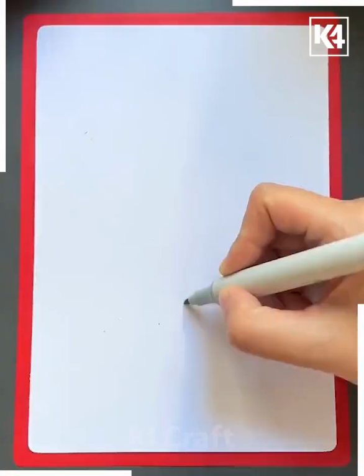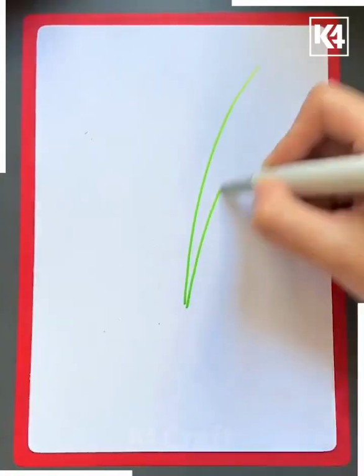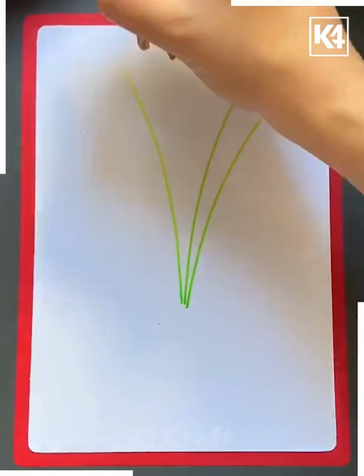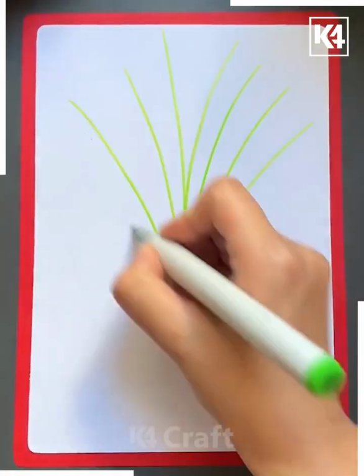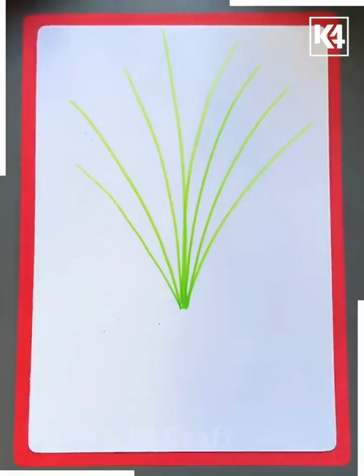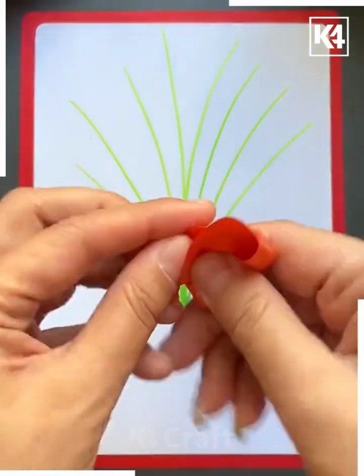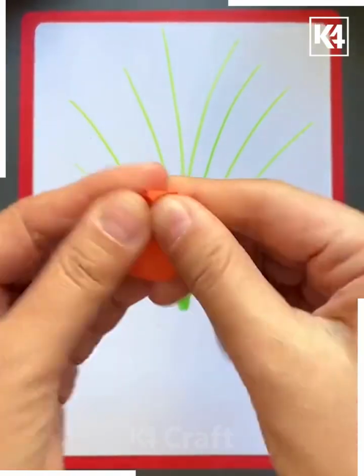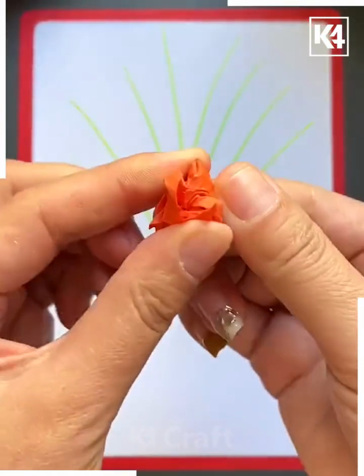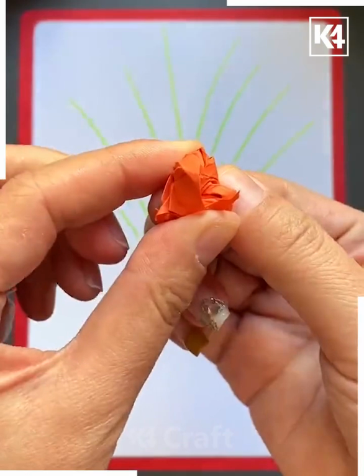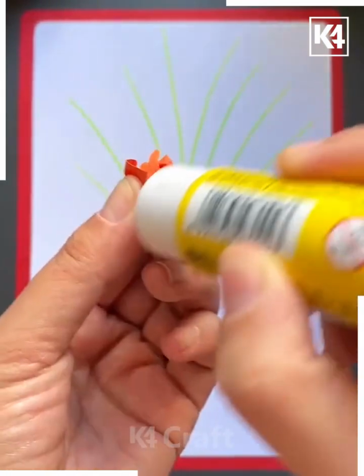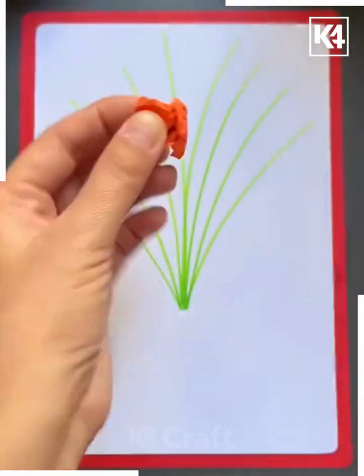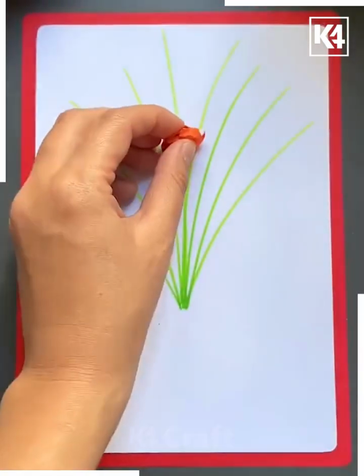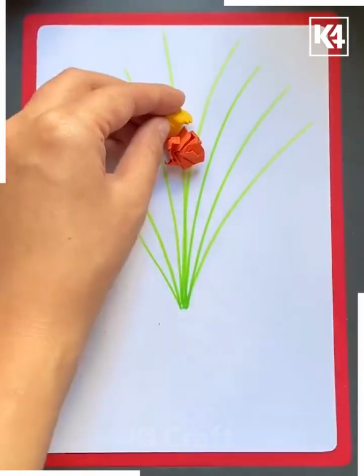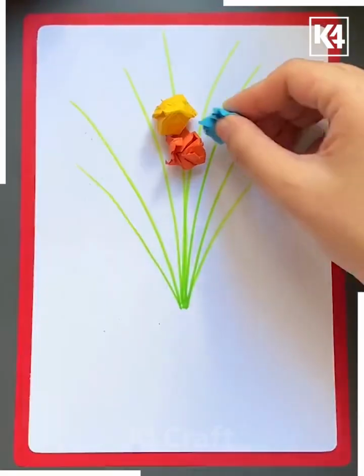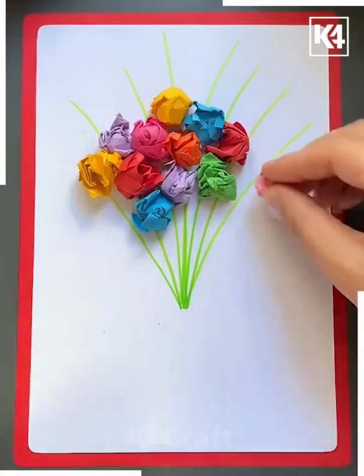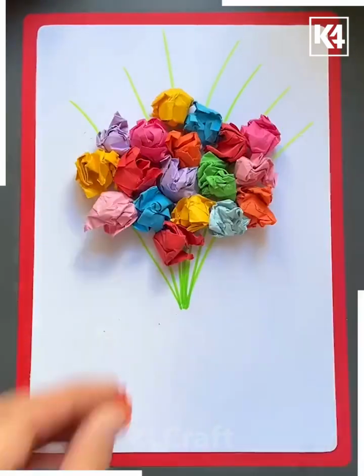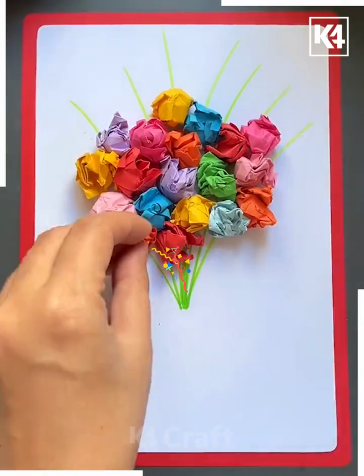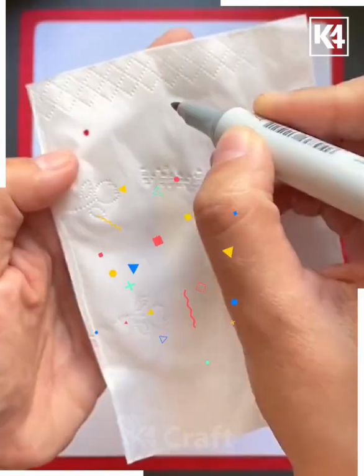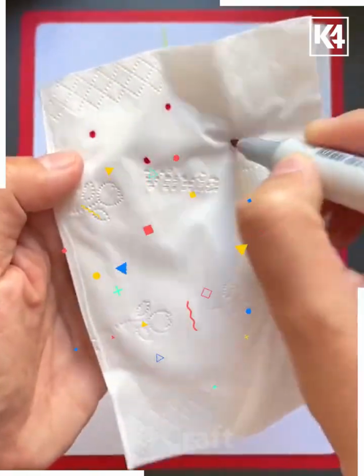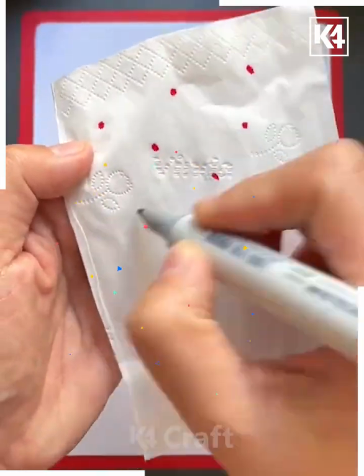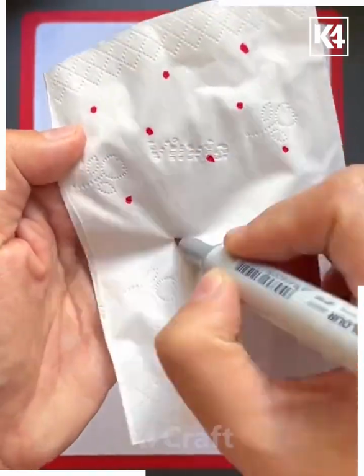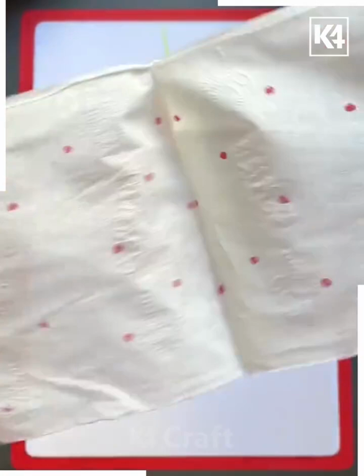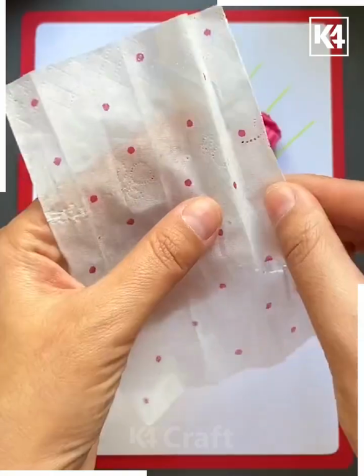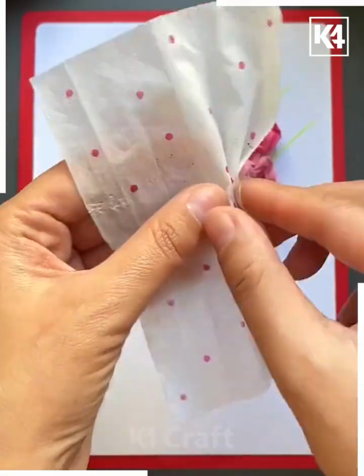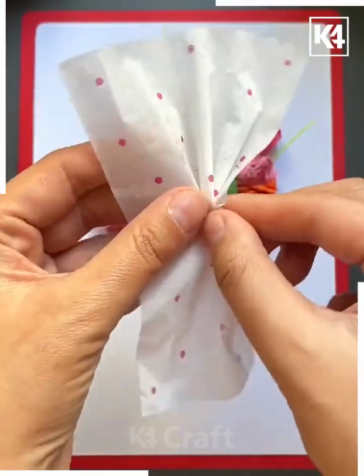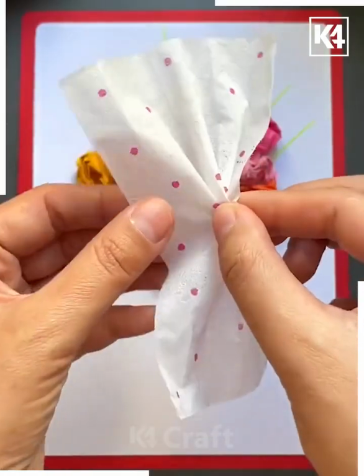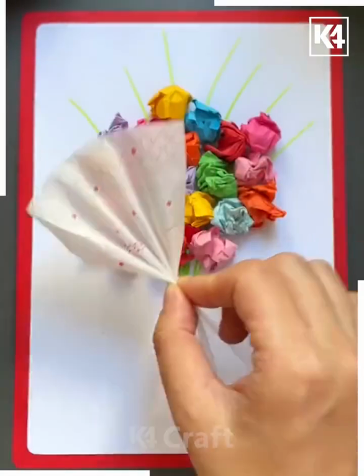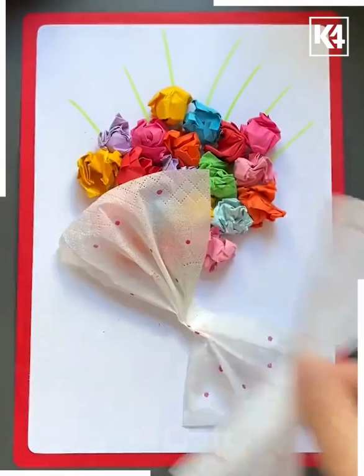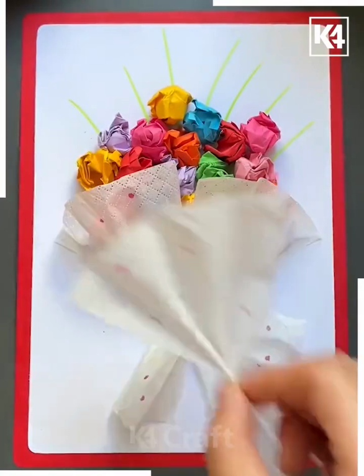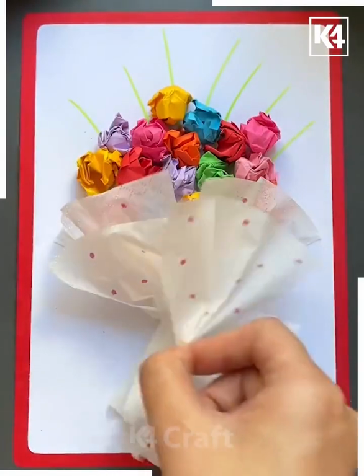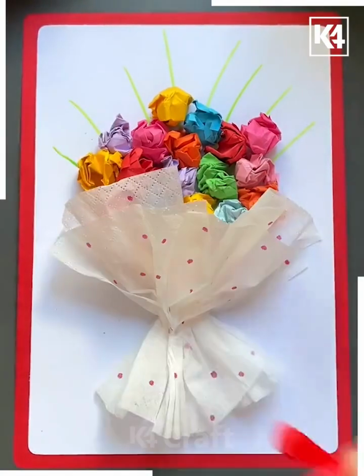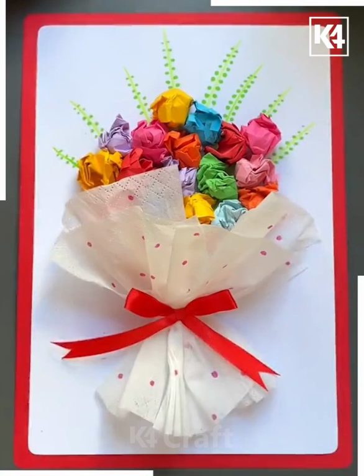We will be learning how to make this 3D bouquet. Take a rectangular sheet of paper and then using a marker or a sketch pen add multiple lines to denote the stems. Then add multiple scrunched up balls of paper of different colors. At the bottom, add the bouquet wrapping using some tissue paper.